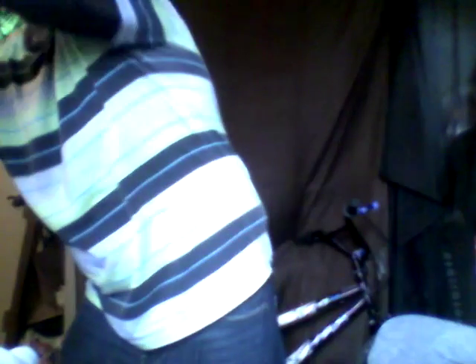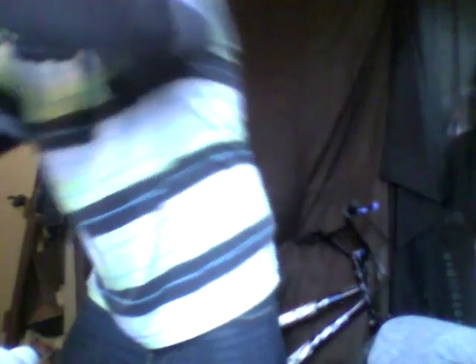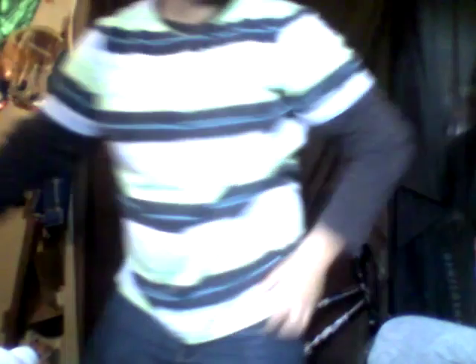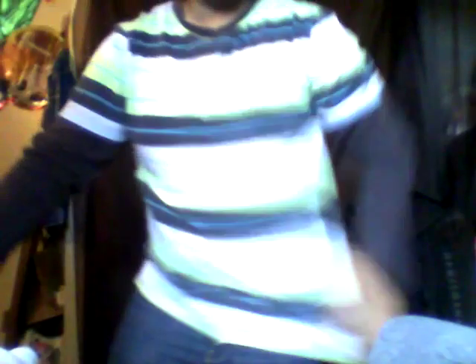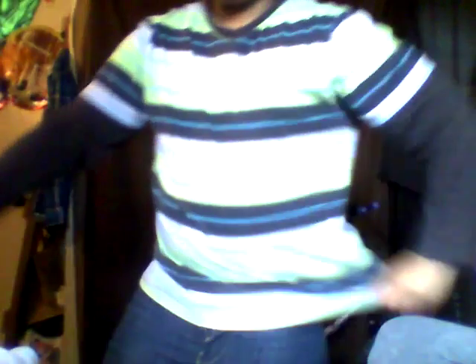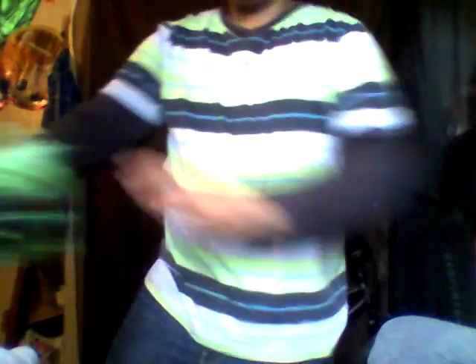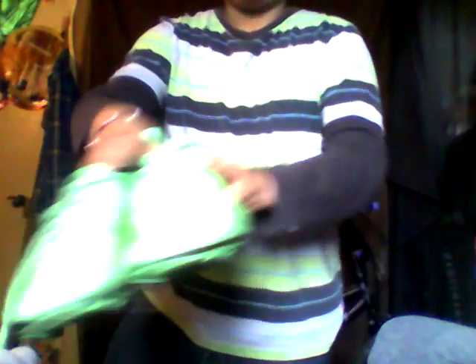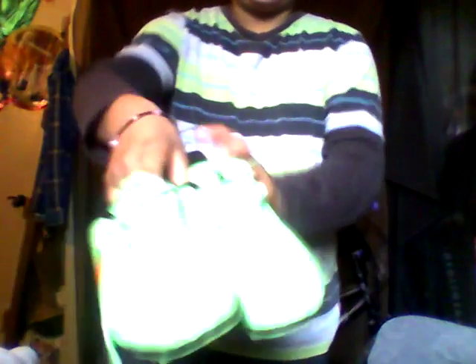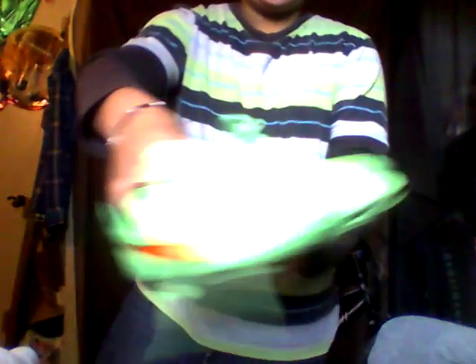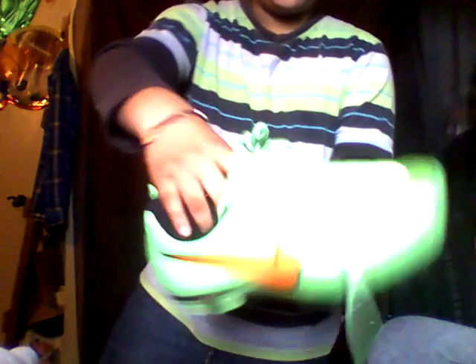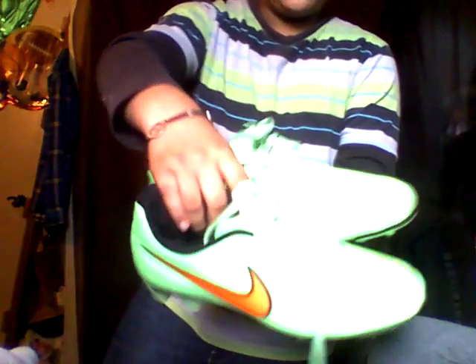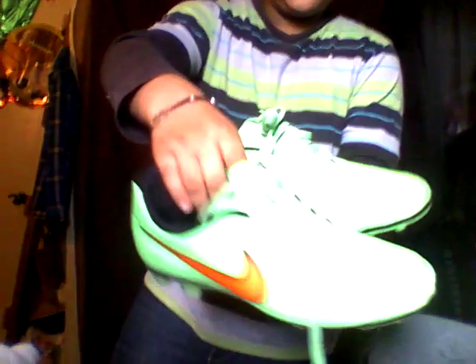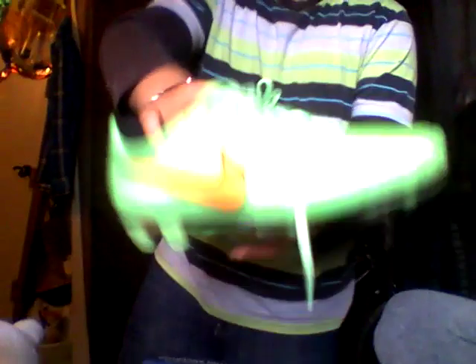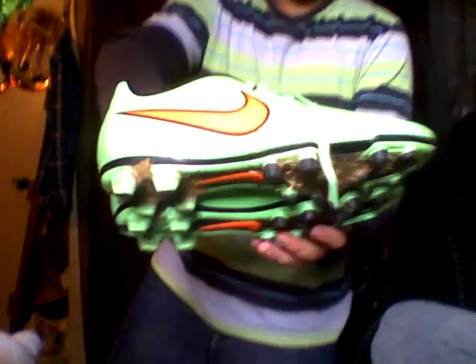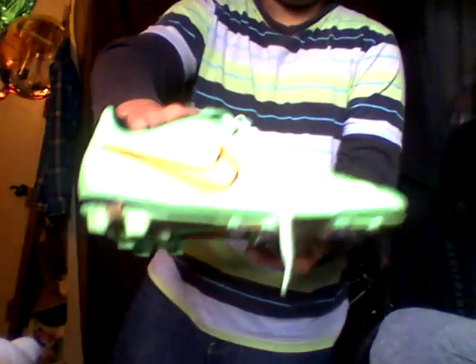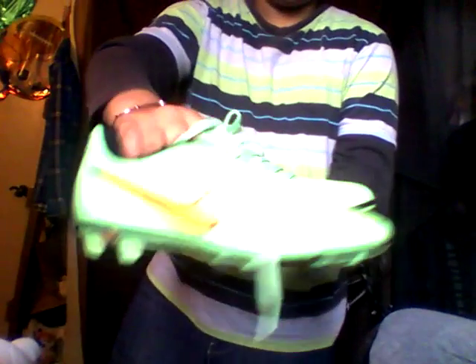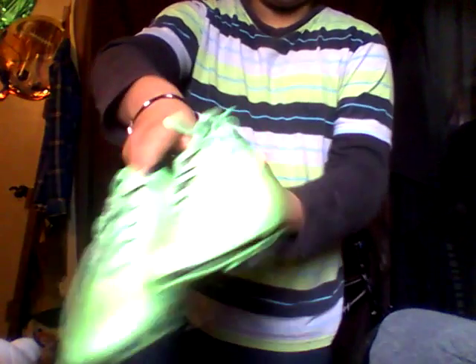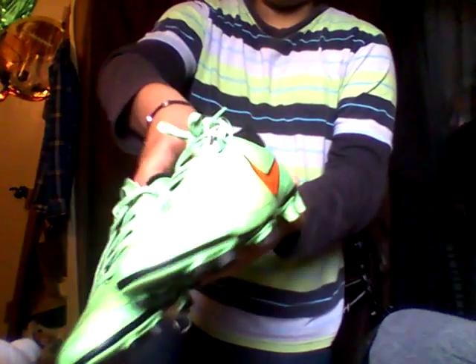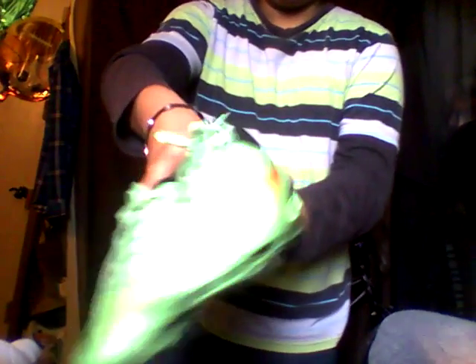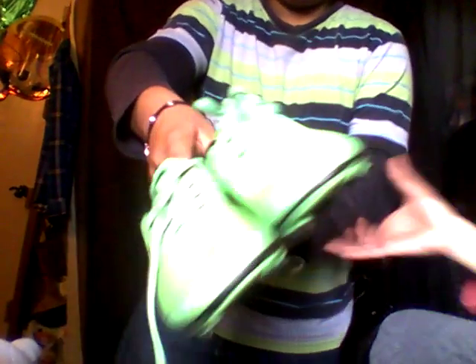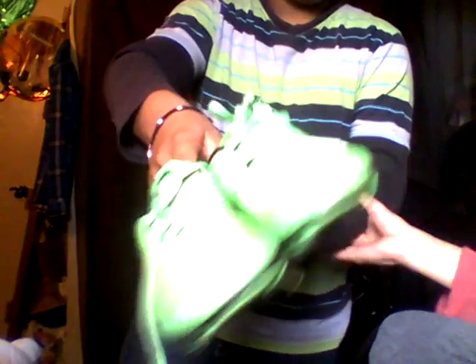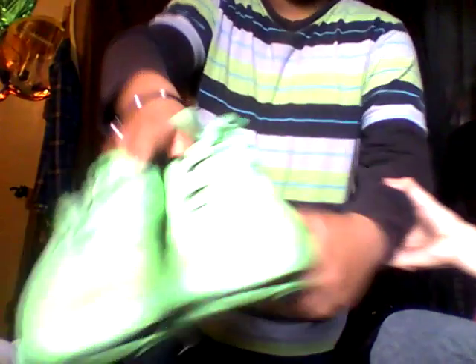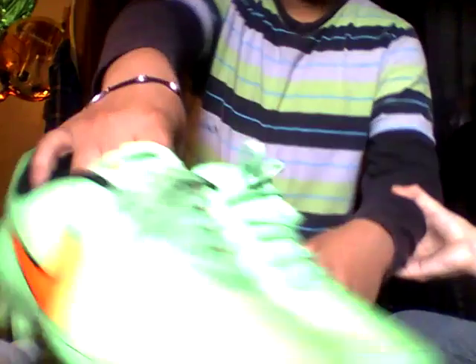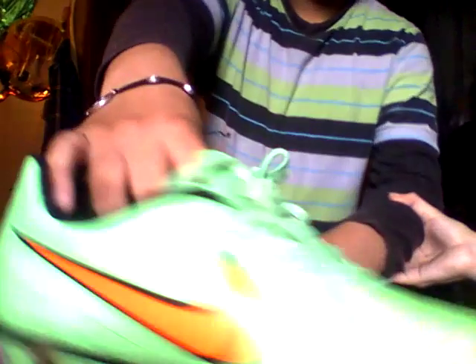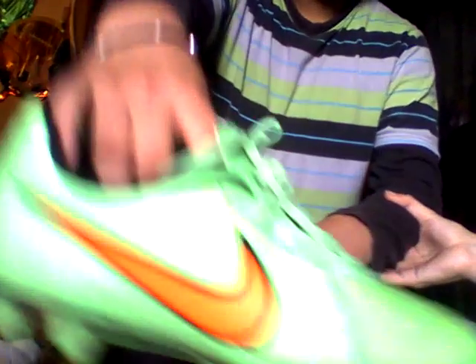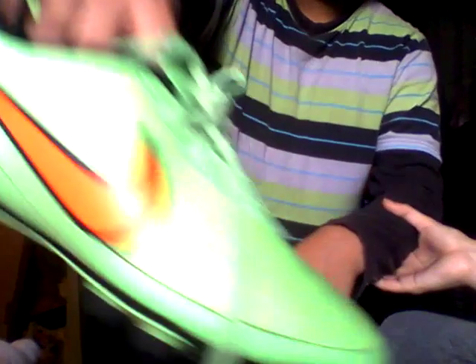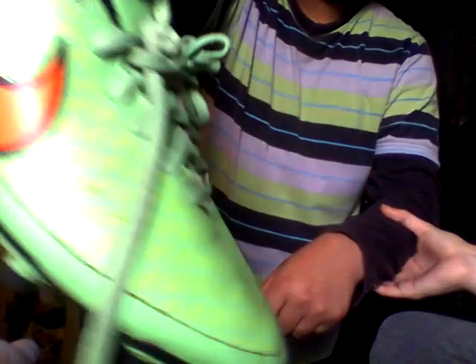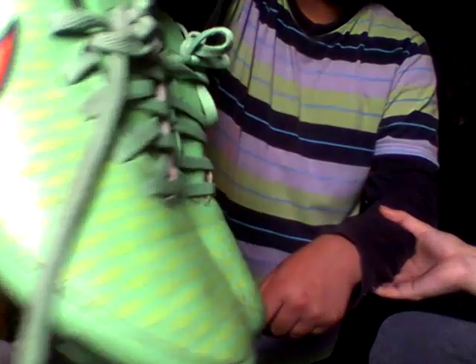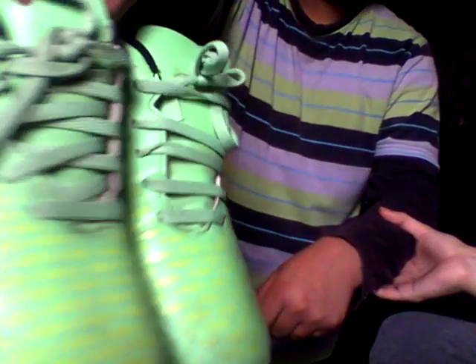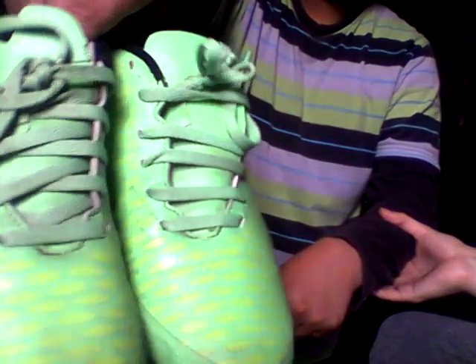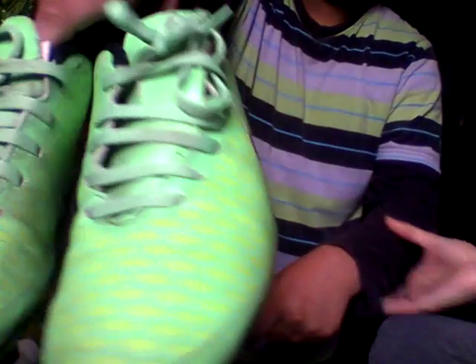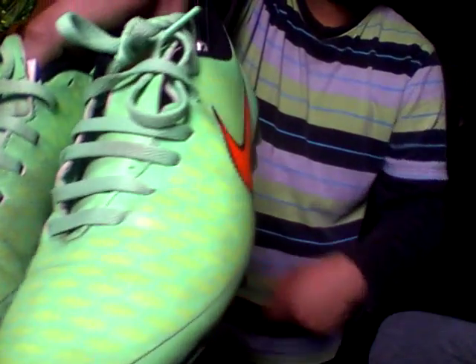And to go with that, I also got these Majespa soccer shoes. They're very good, brand new, and very colorful.